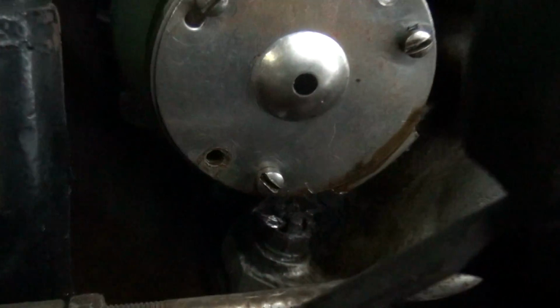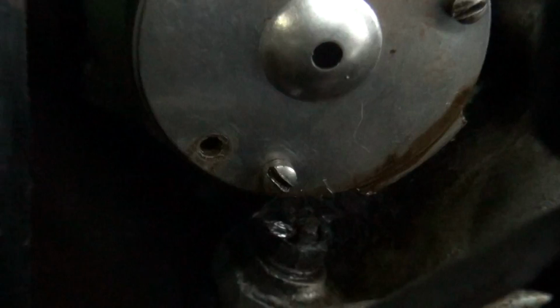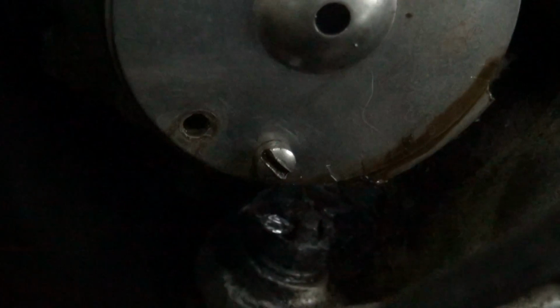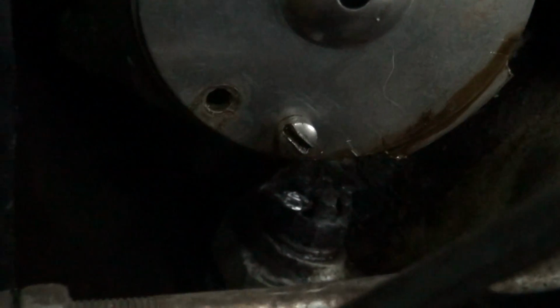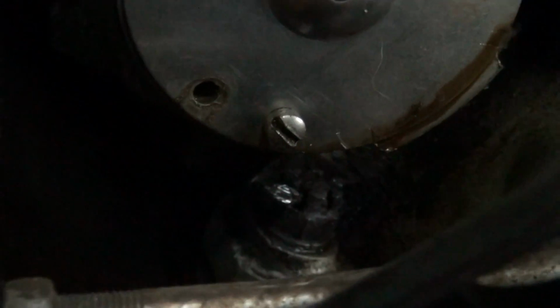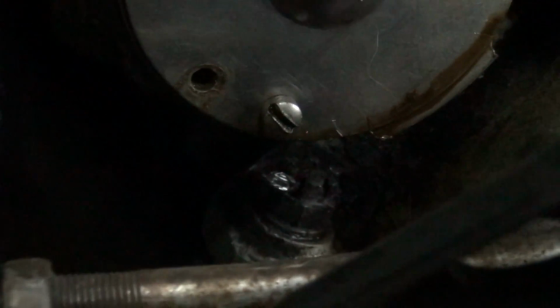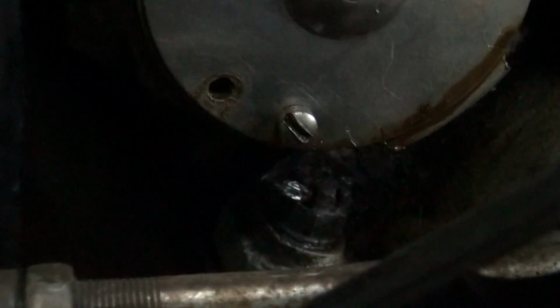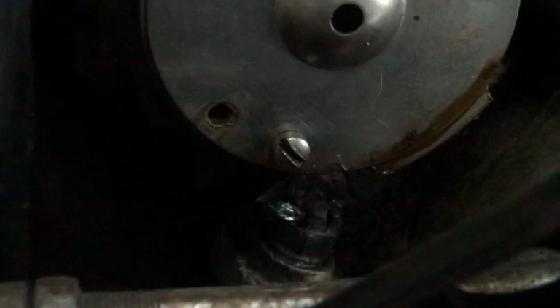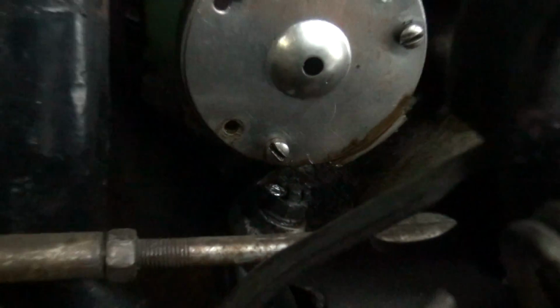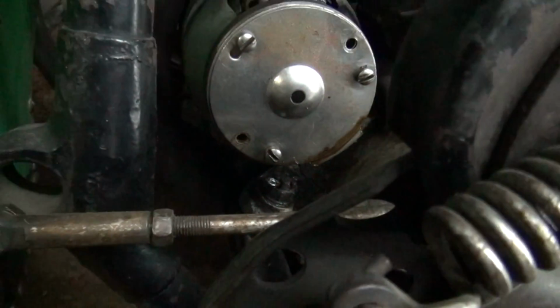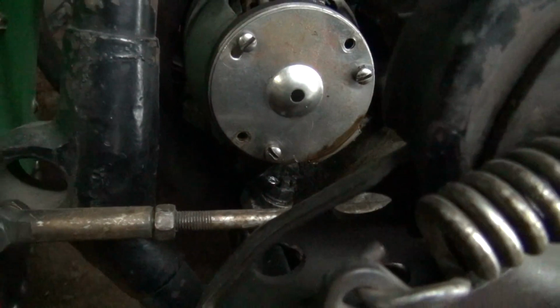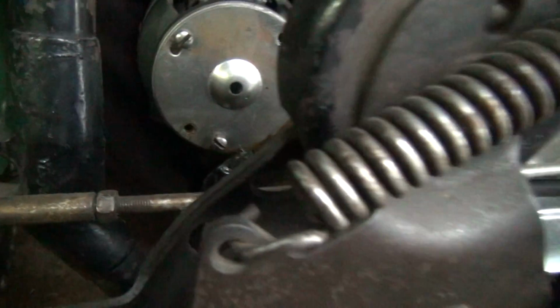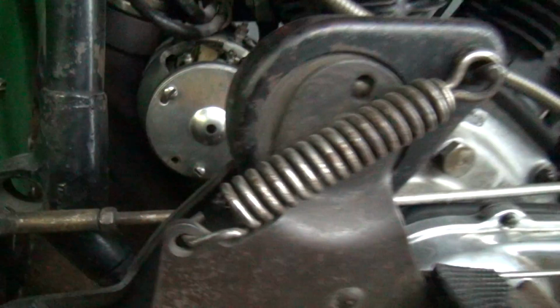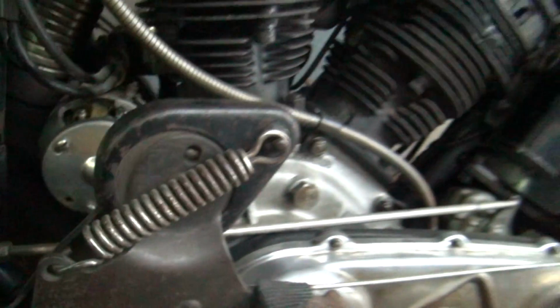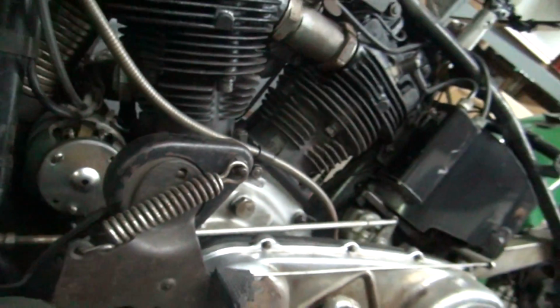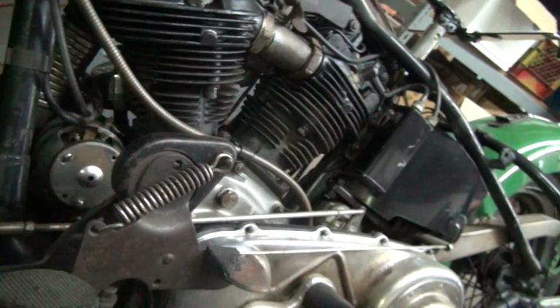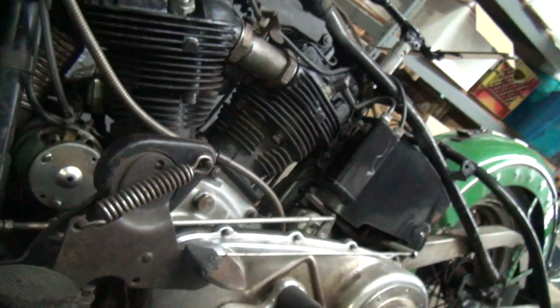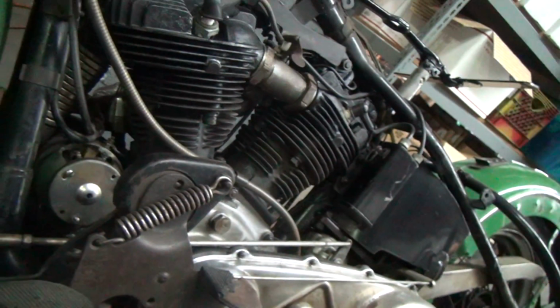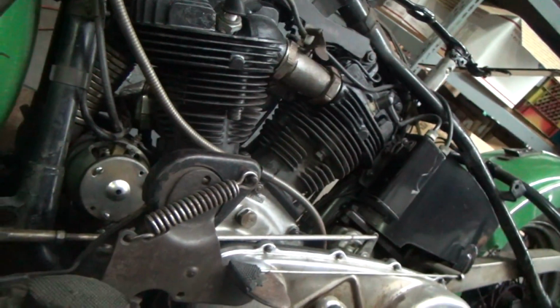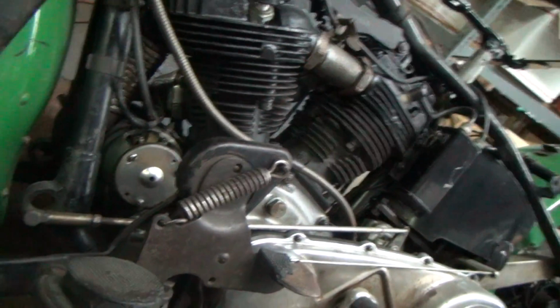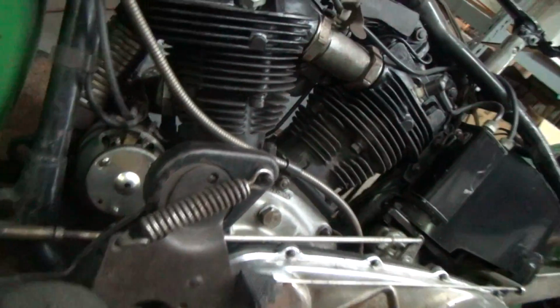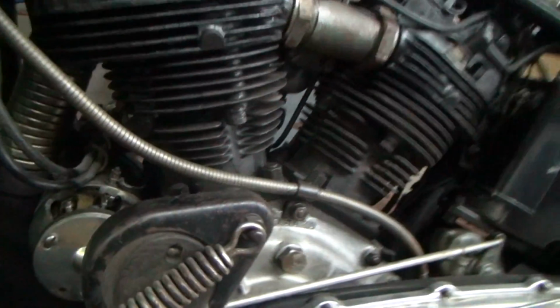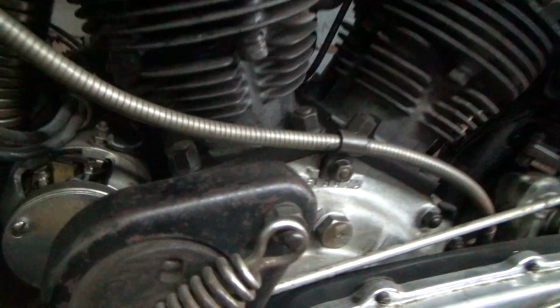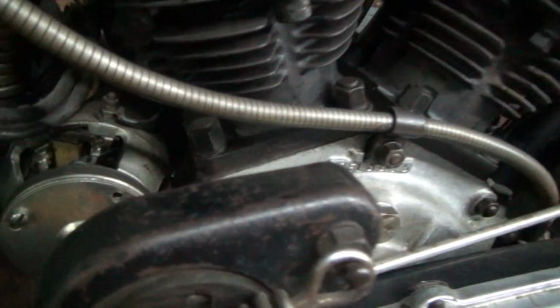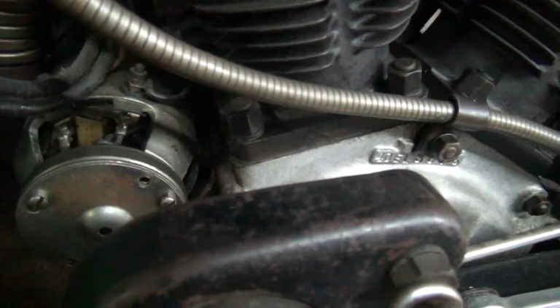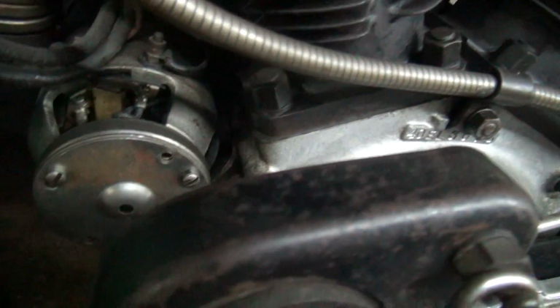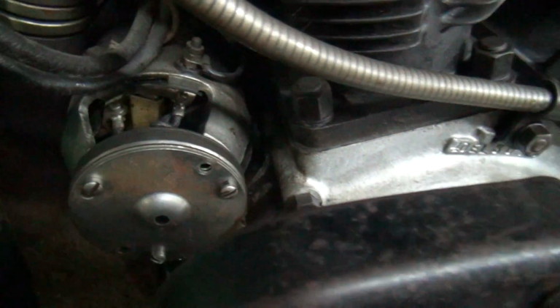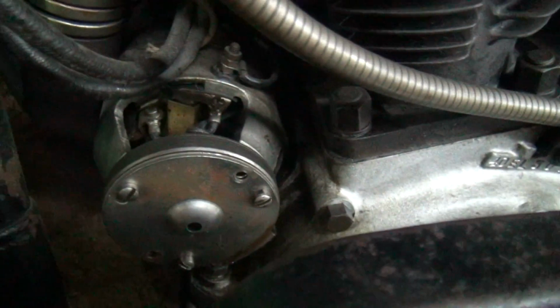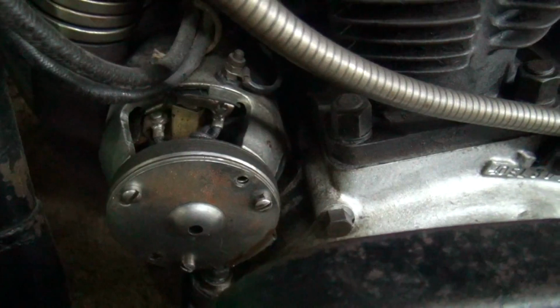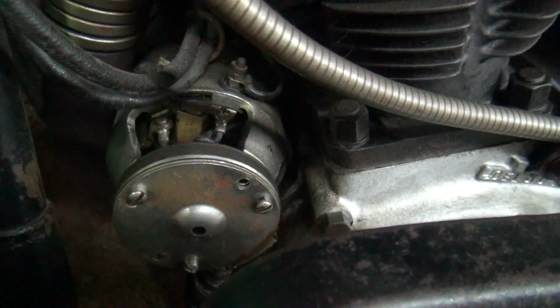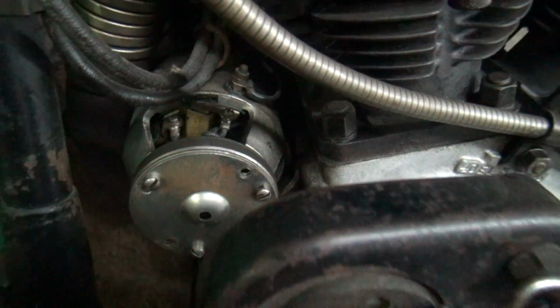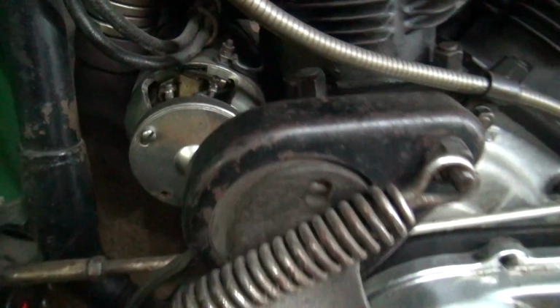You can see the cotter pin there, which I've been struggling with for about 15 minutes trying to get off. This cotter pin has never been off this bike. The generator underneath the cap looks like it's brand new. Wow.